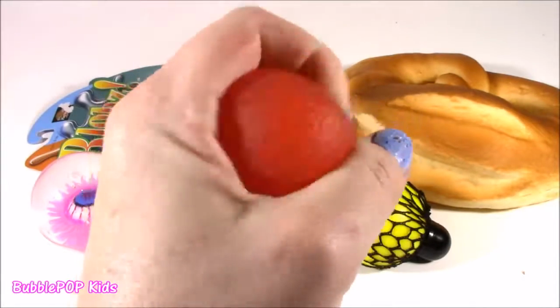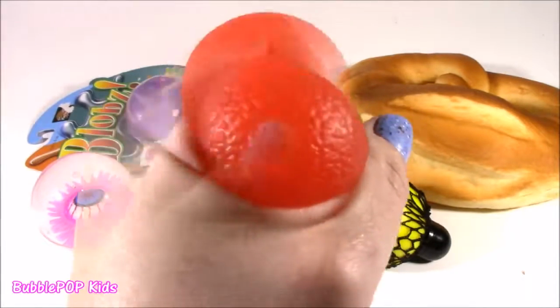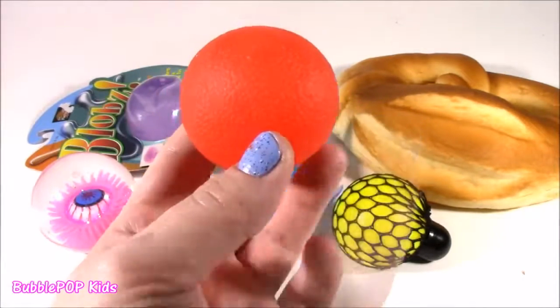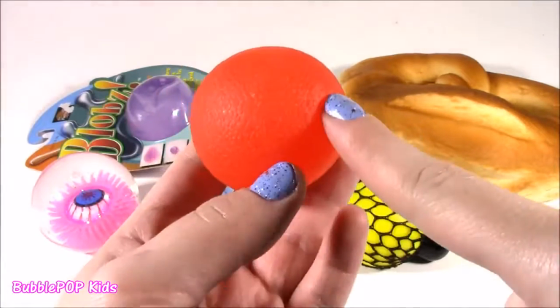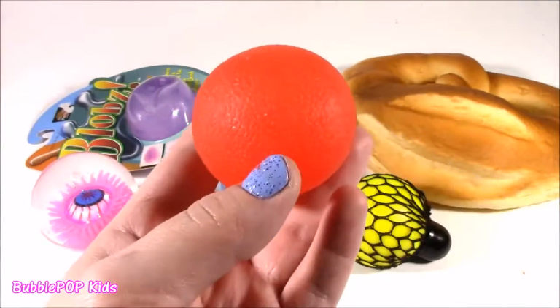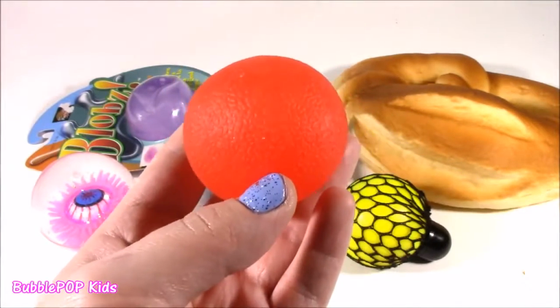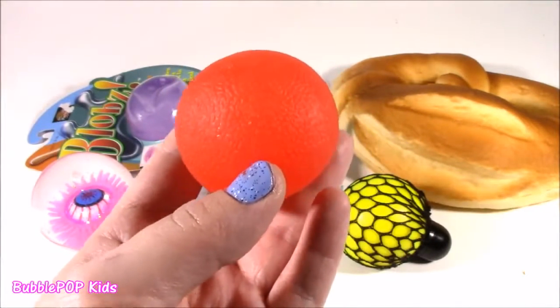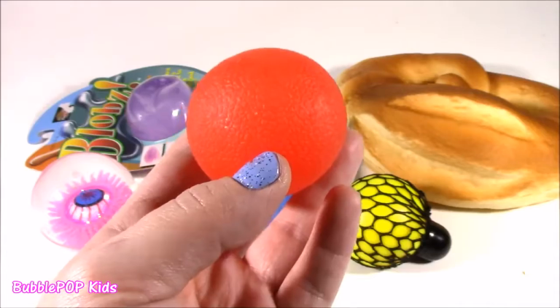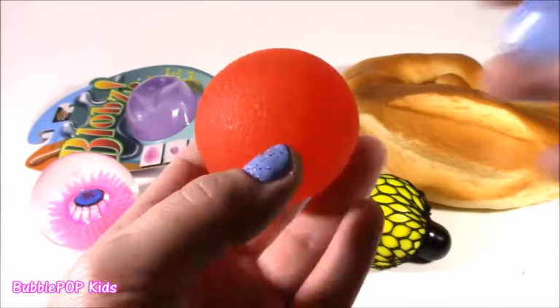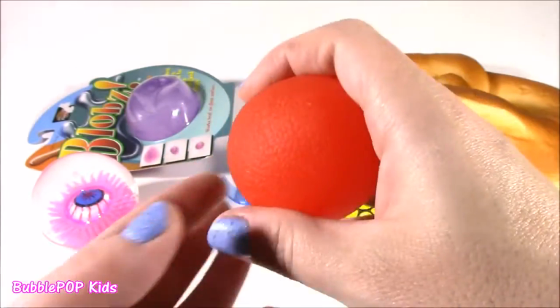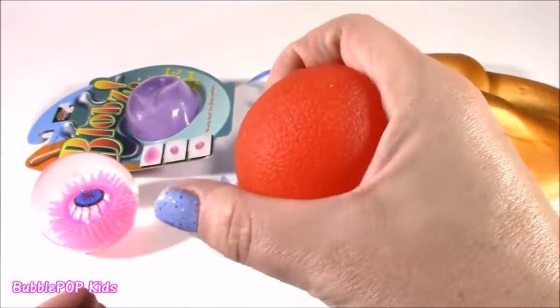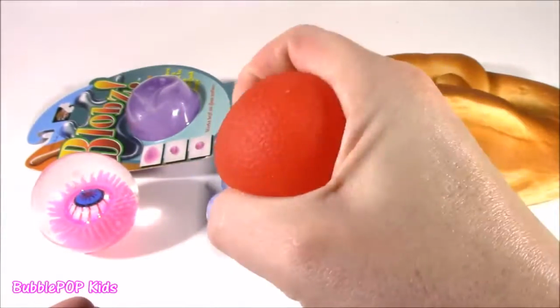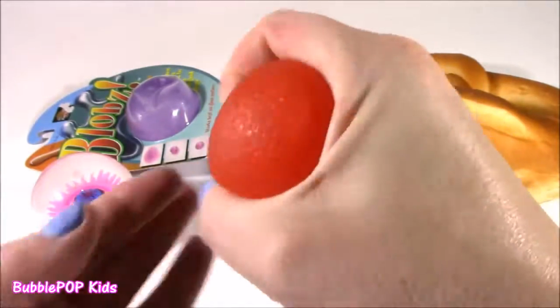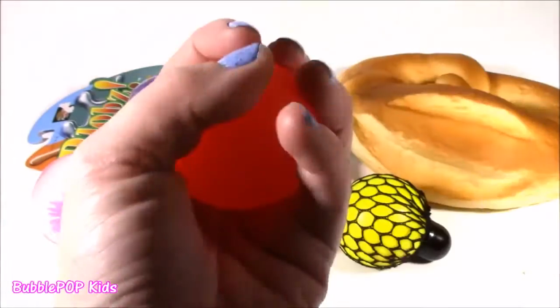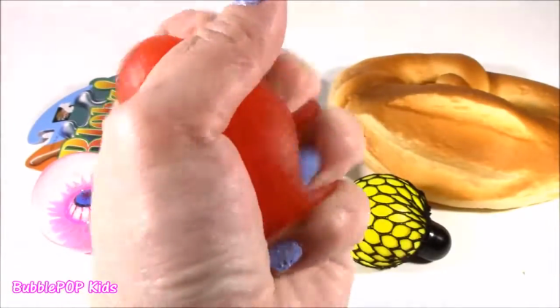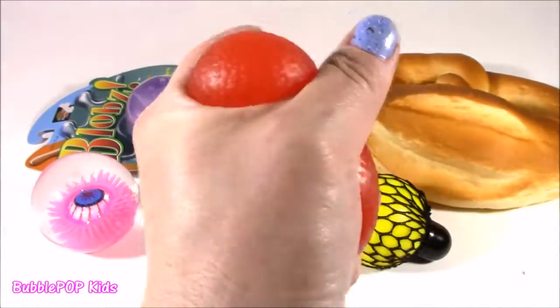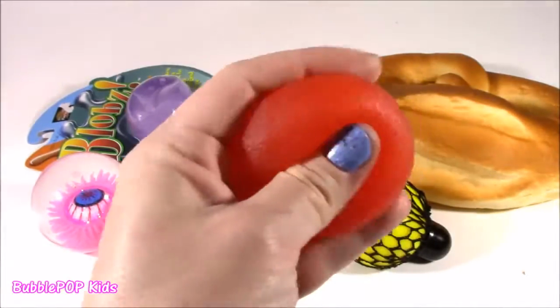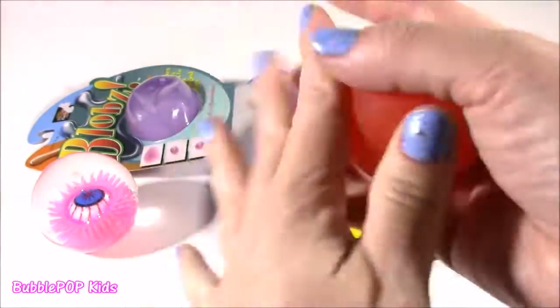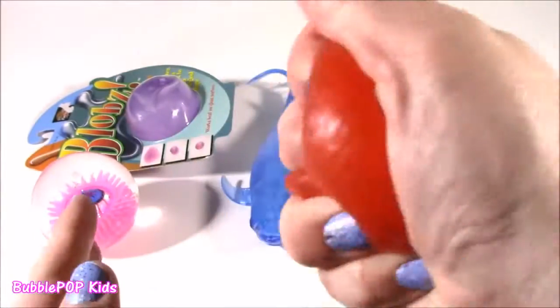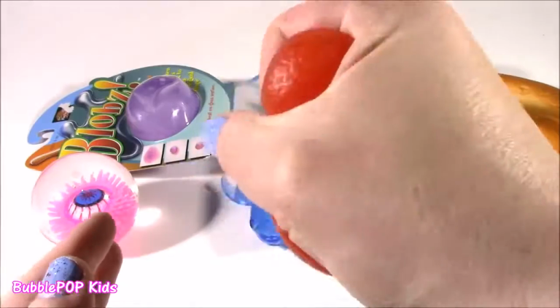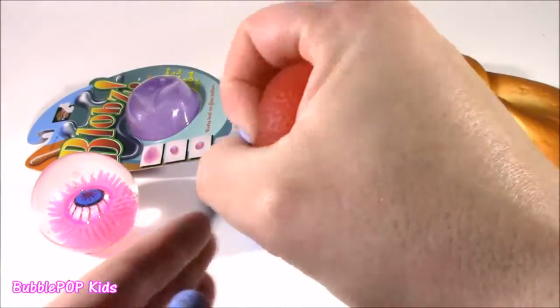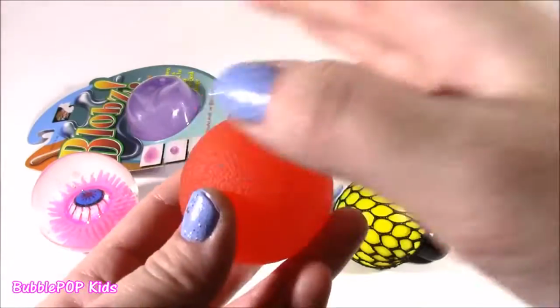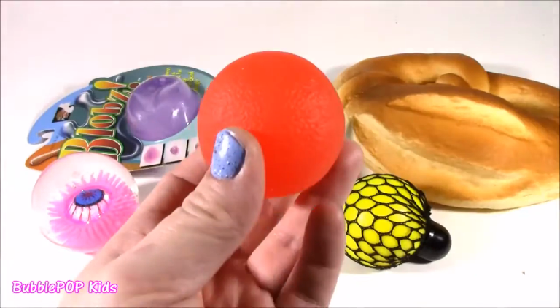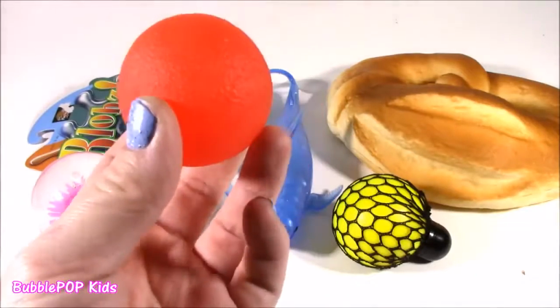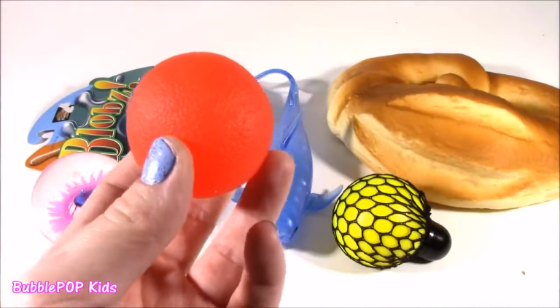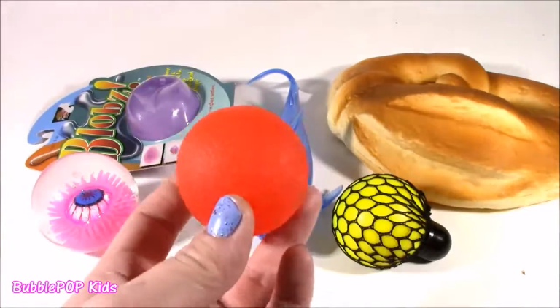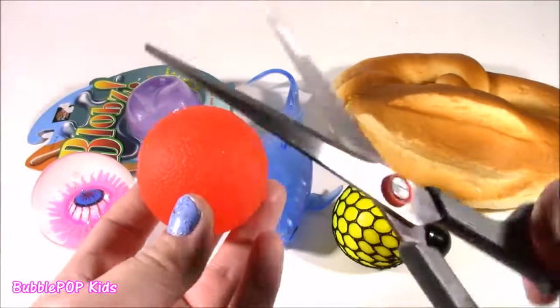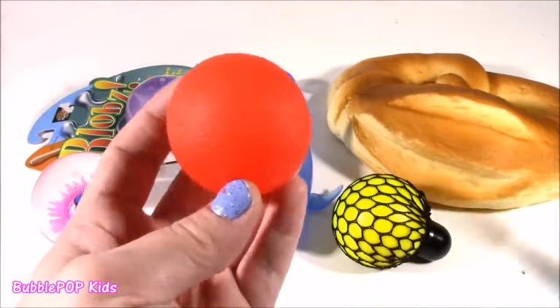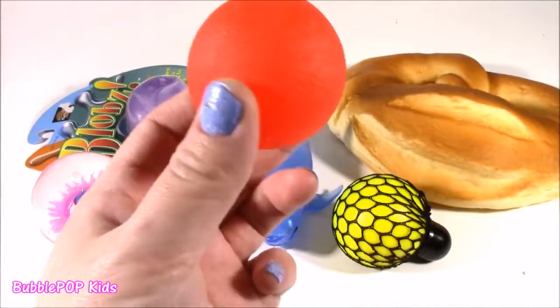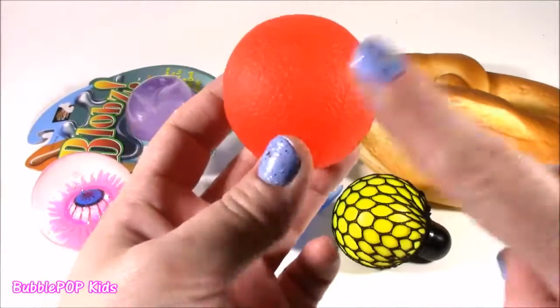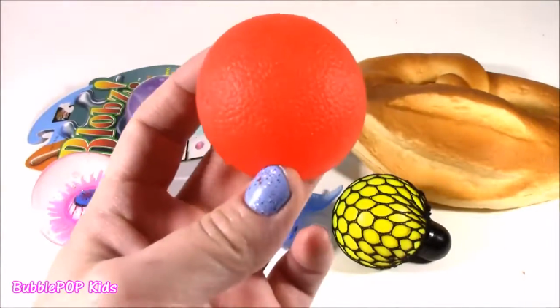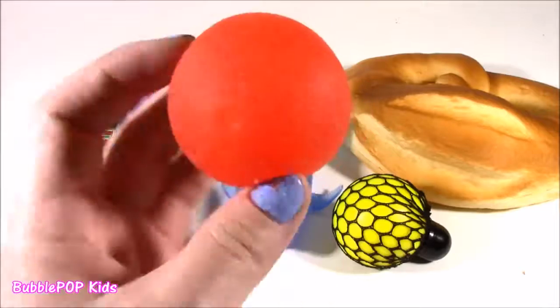I actually threw away the package for this. I wish I didn't, but the funny thing — it says it's indestructible. It is an indestructible squishy. You can't pop it or break it, but believe me, we are going to get the scissors and we are going to pop this thing open.